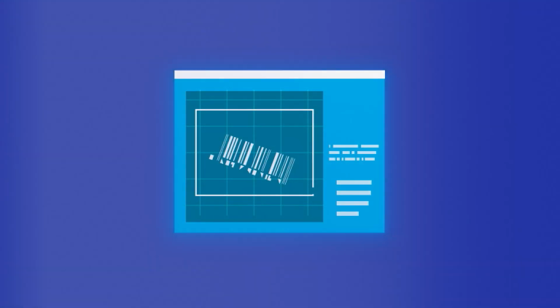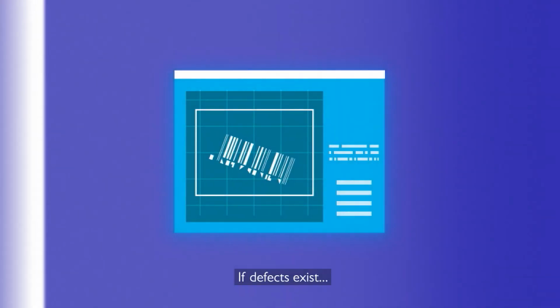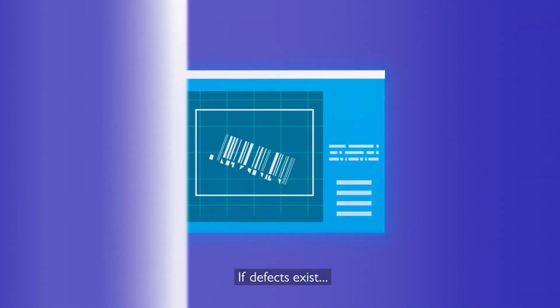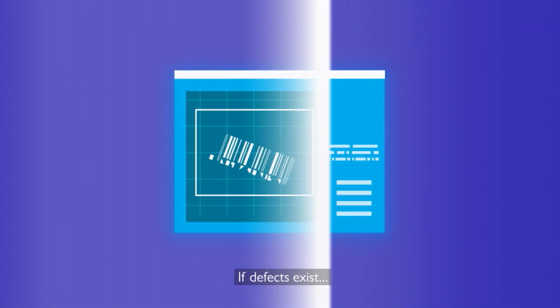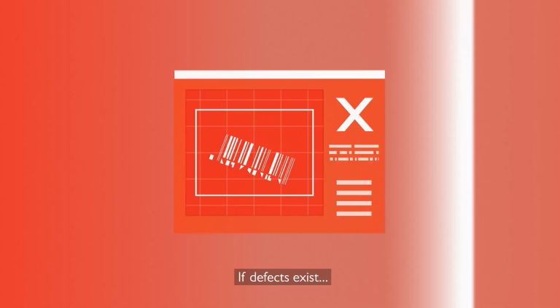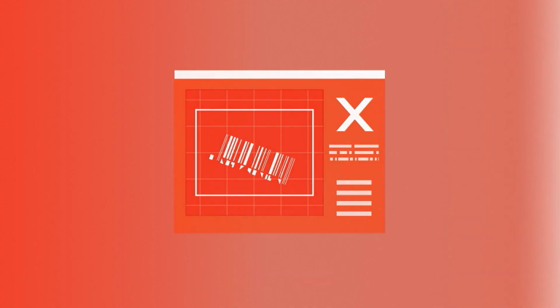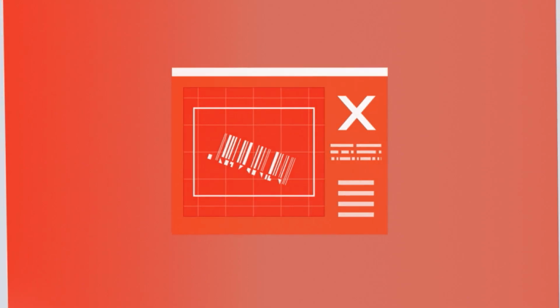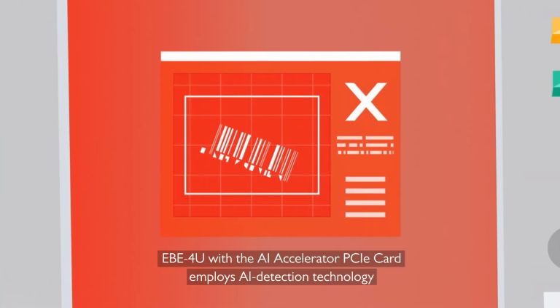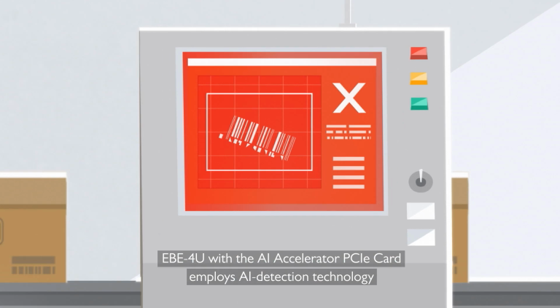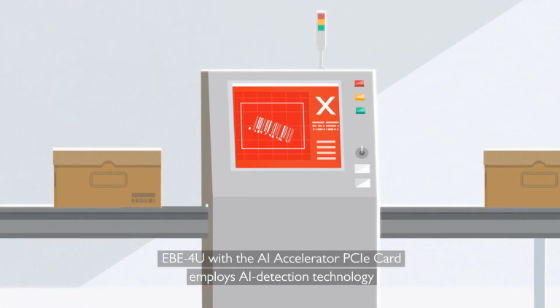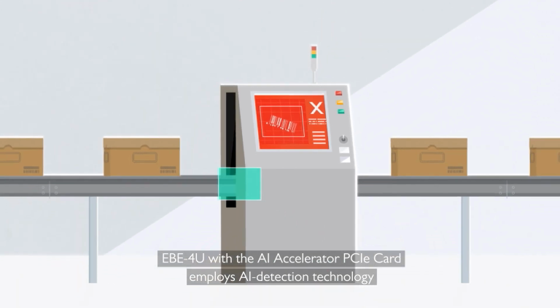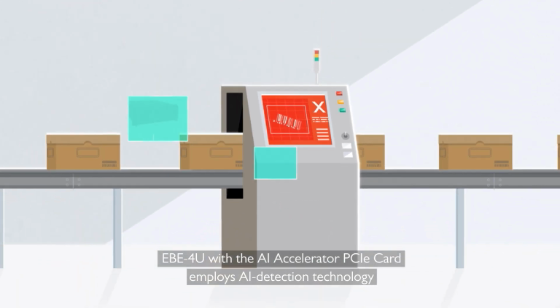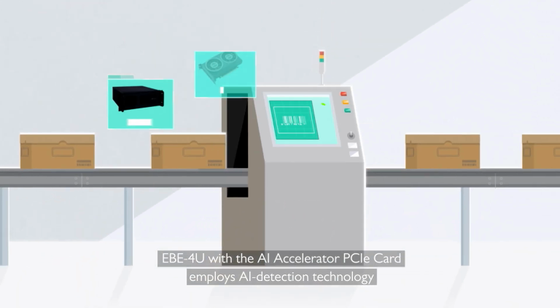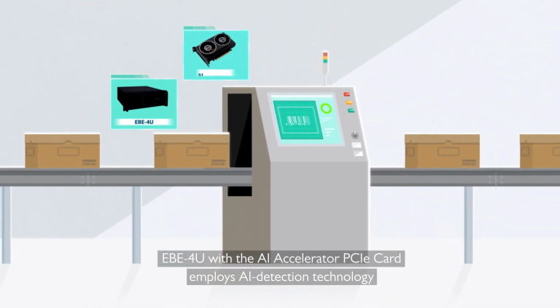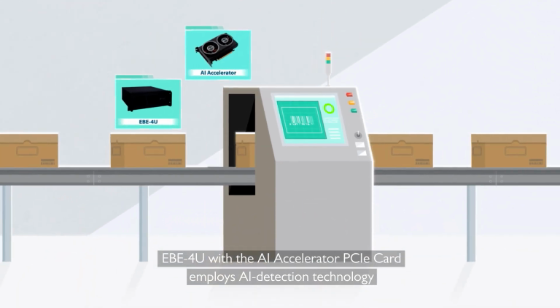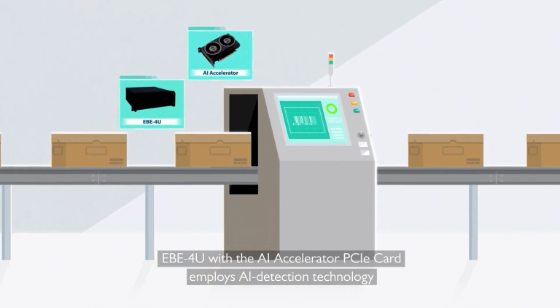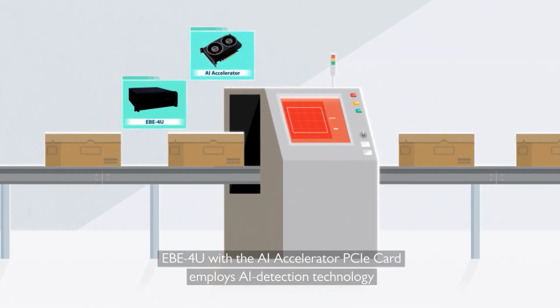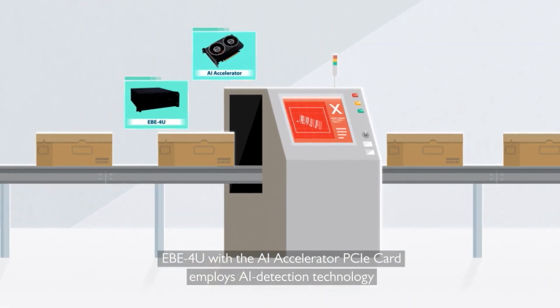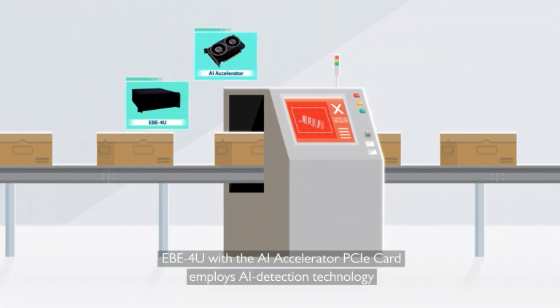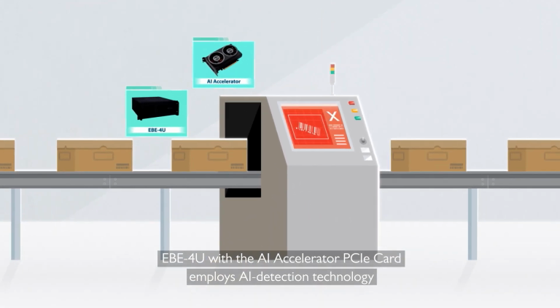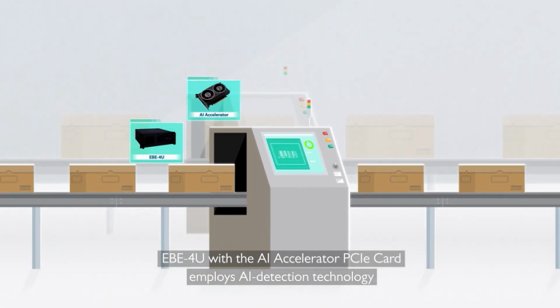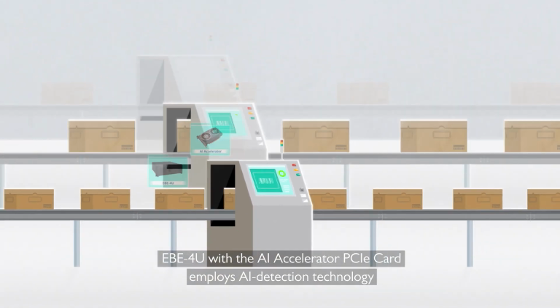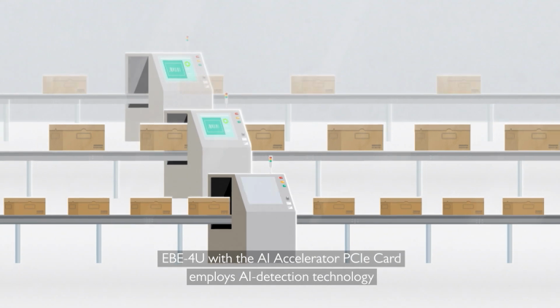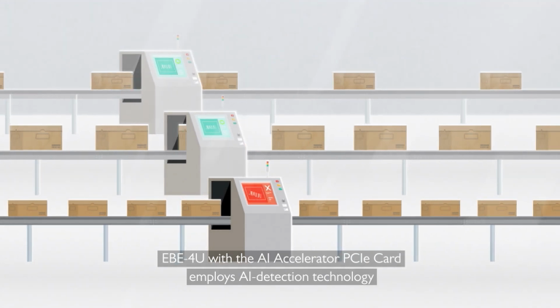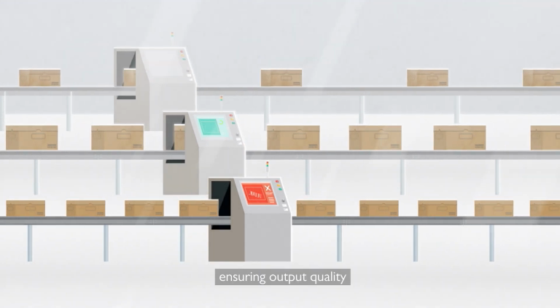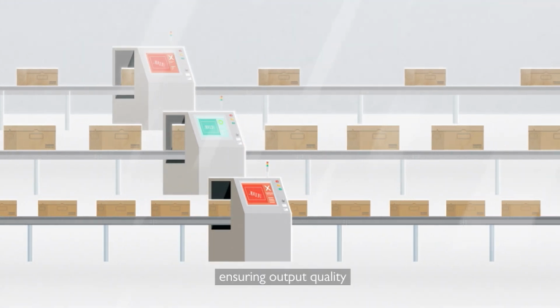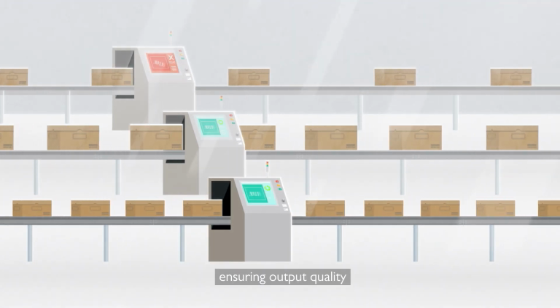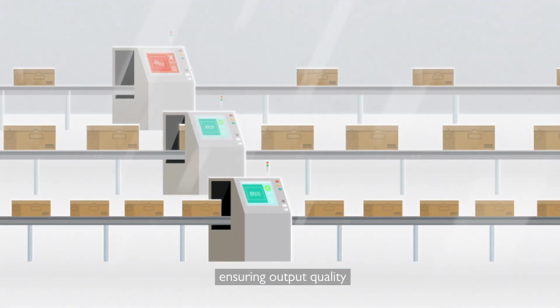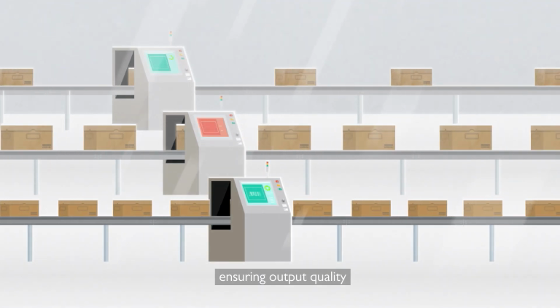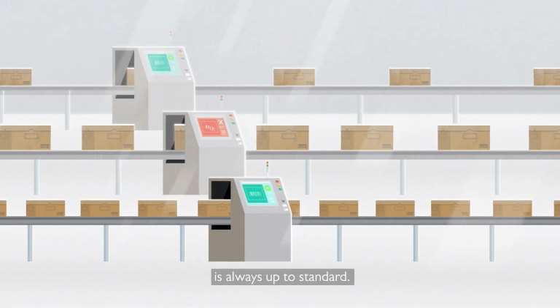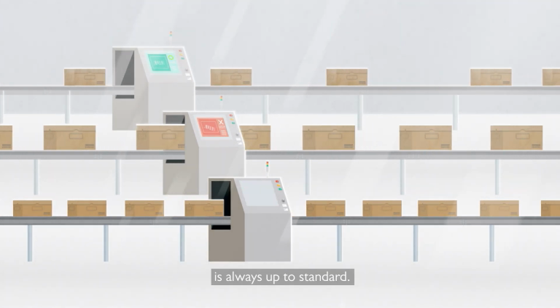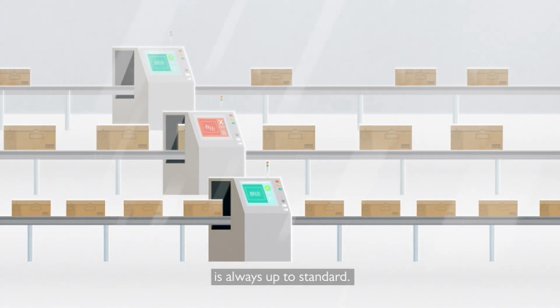If defects exist, EBE-4U with the AI Accelerator PCIe card employs AI detection technology, ensuring output quality is always up to standard.